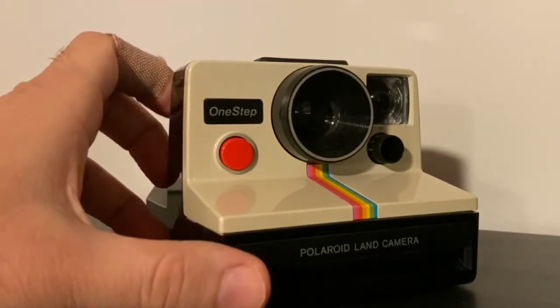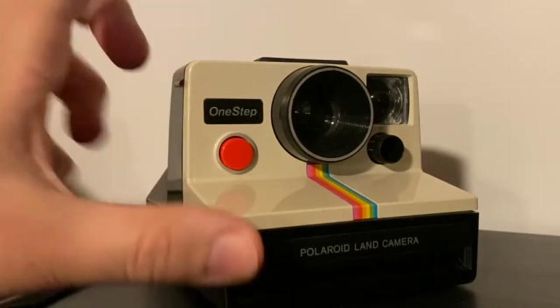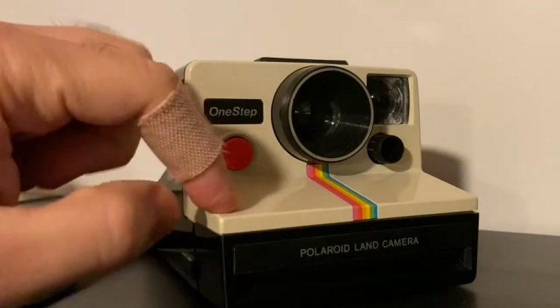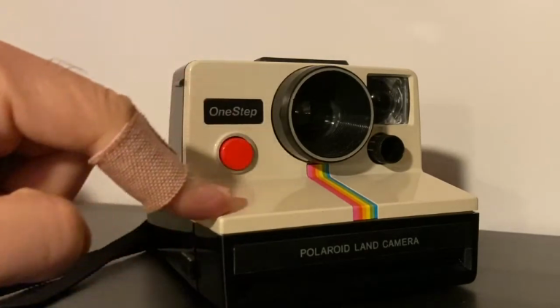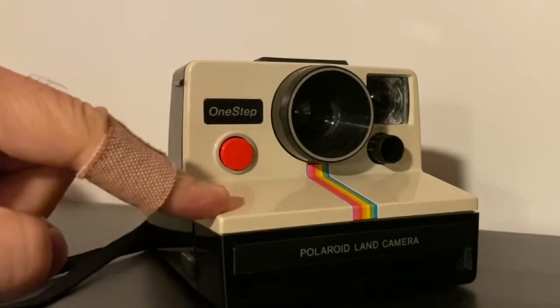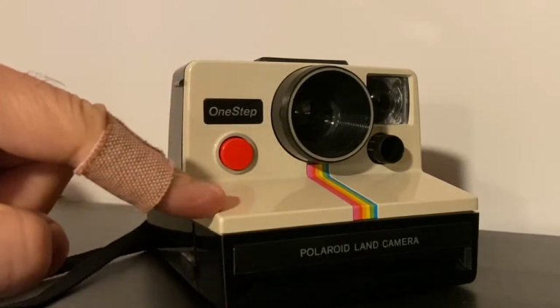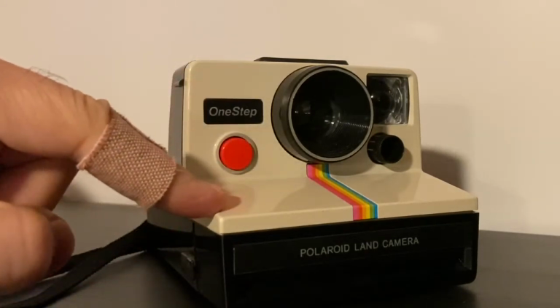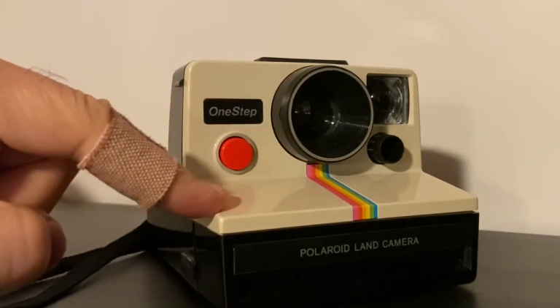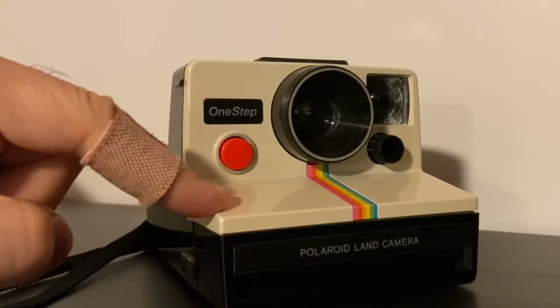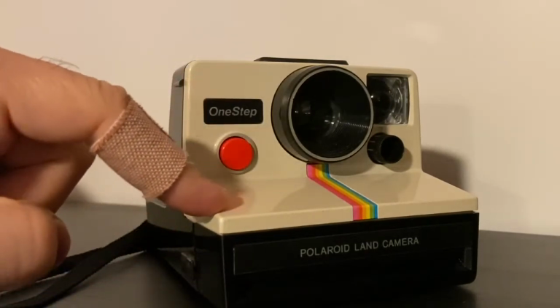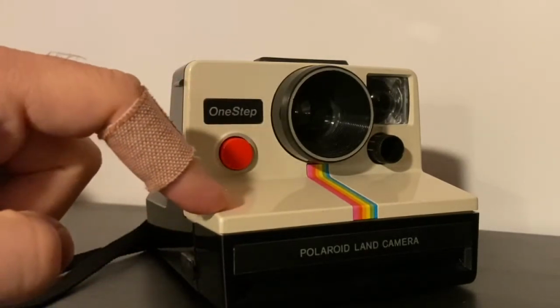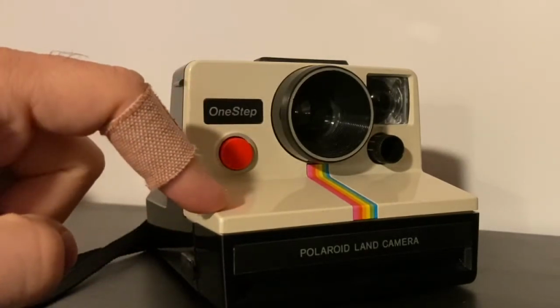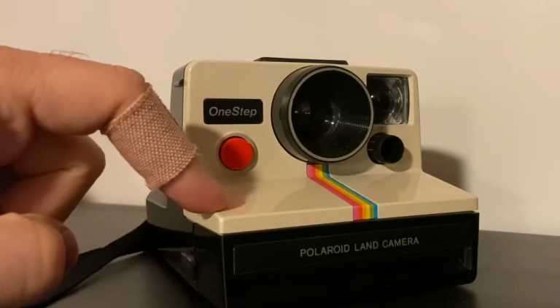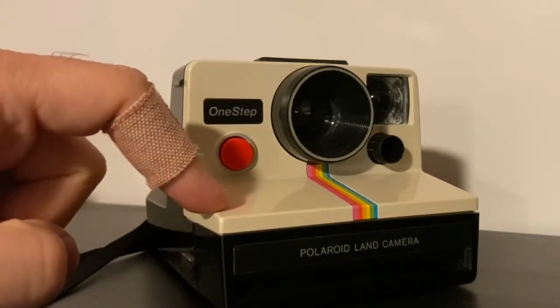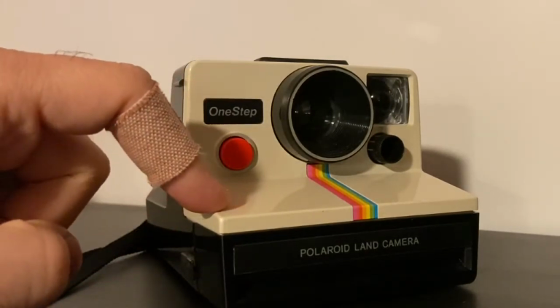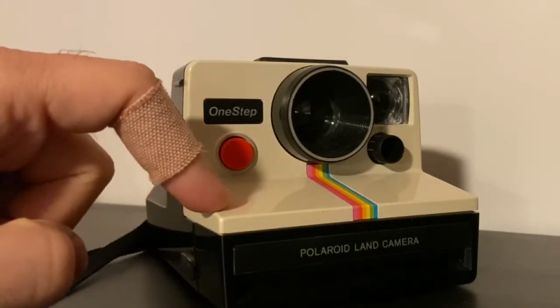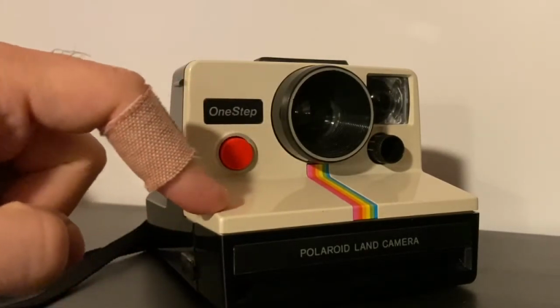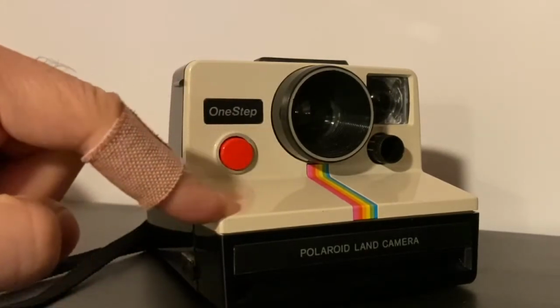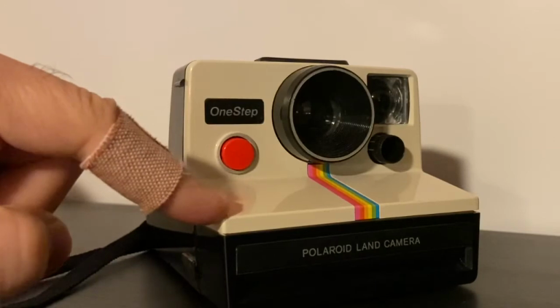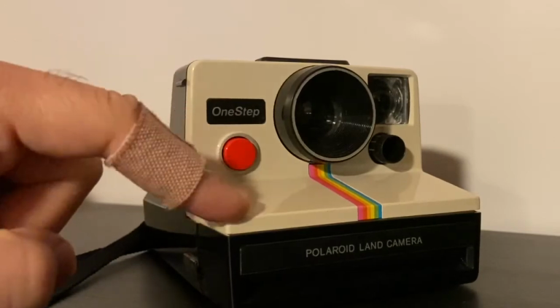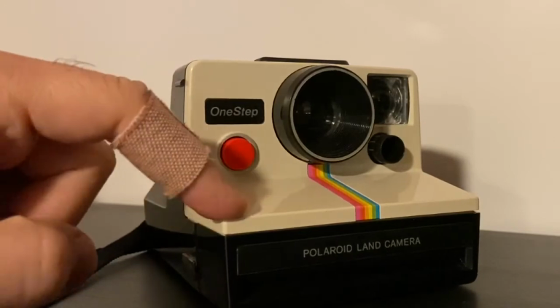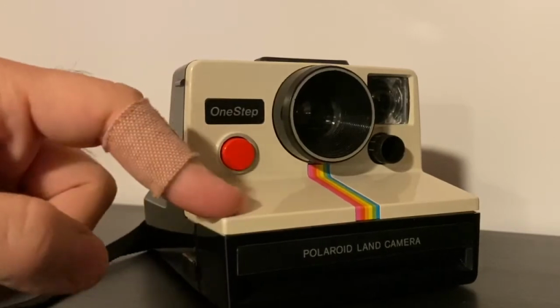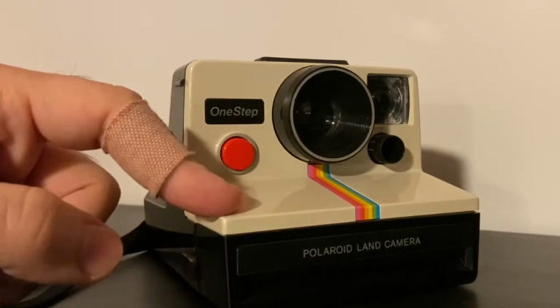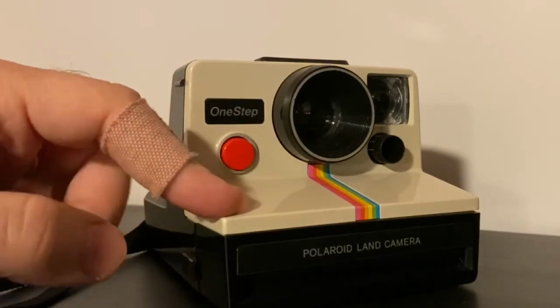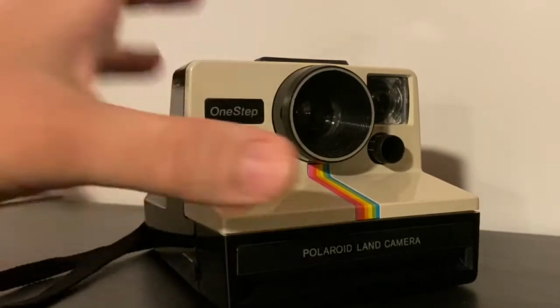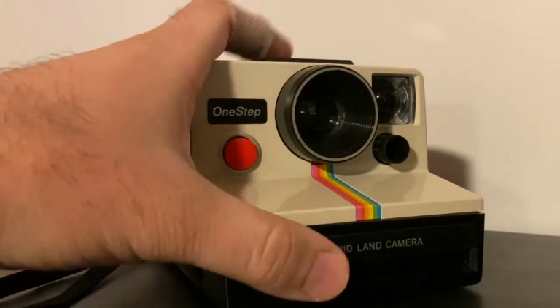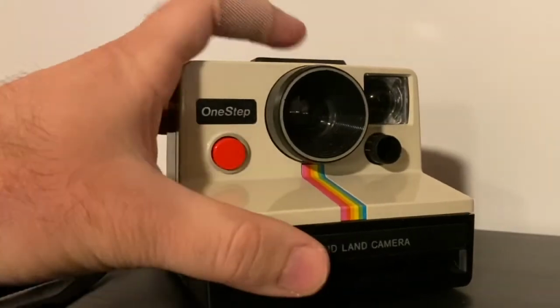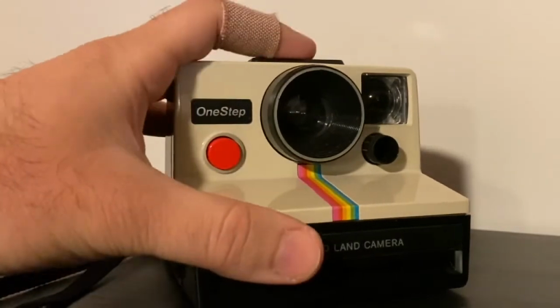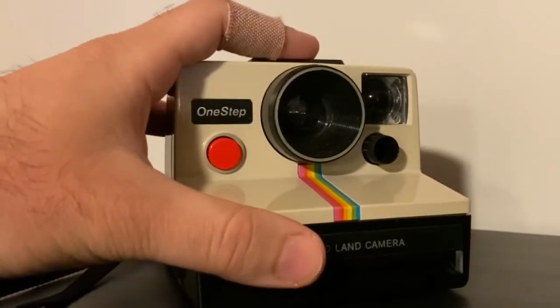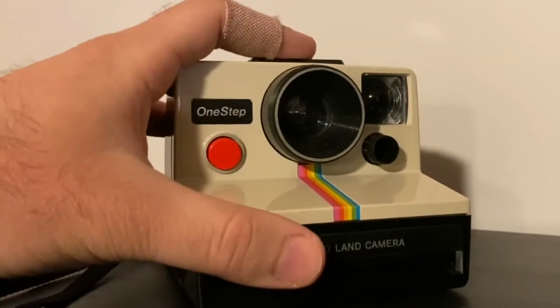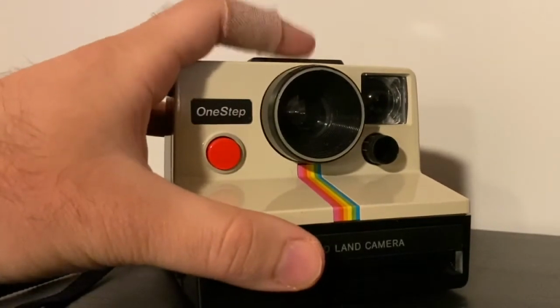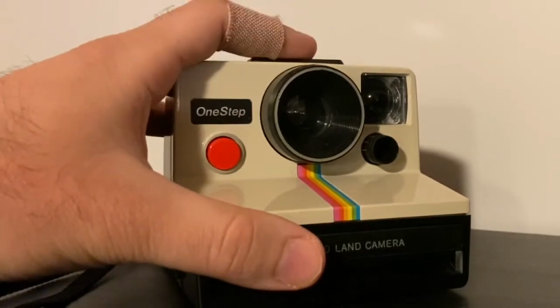Those older cameras are way slower because they use SX-70 film, which is 140 ASA or ISO film, and require really bright sunlight. Usually the flash is on the top.